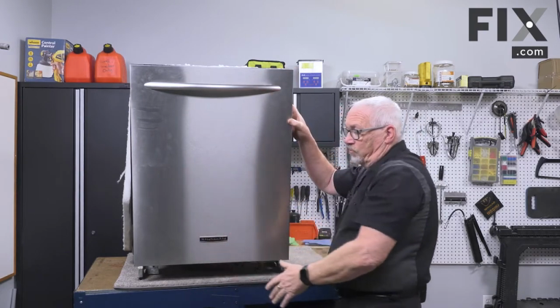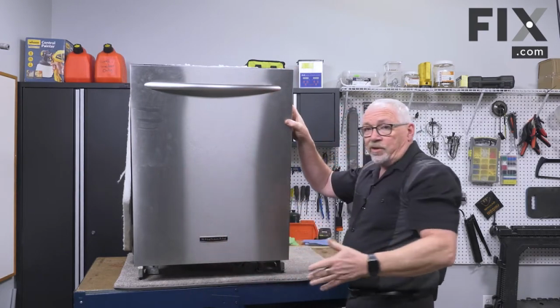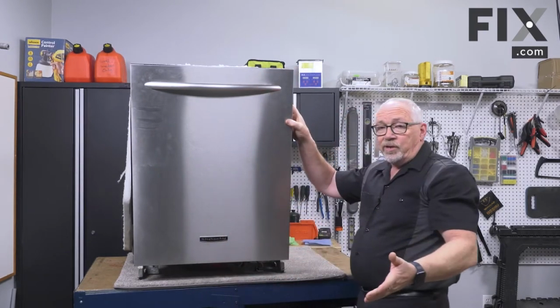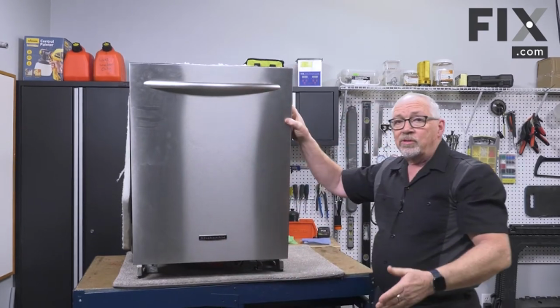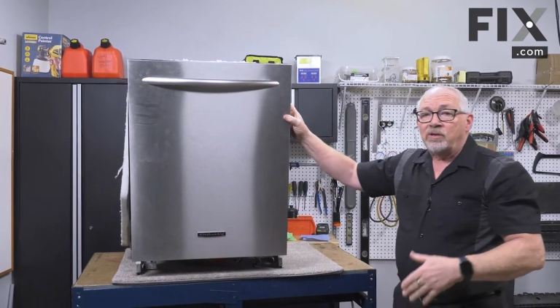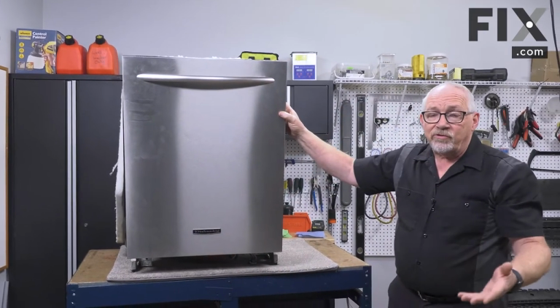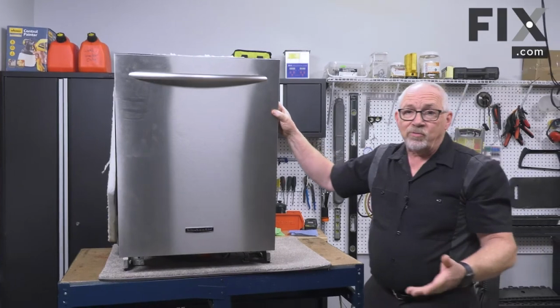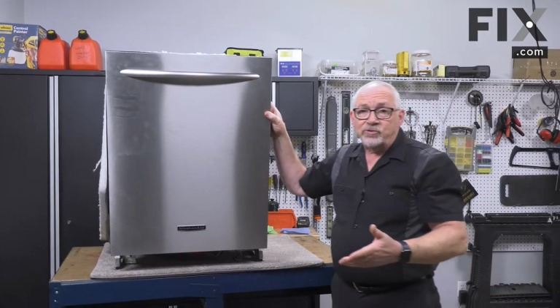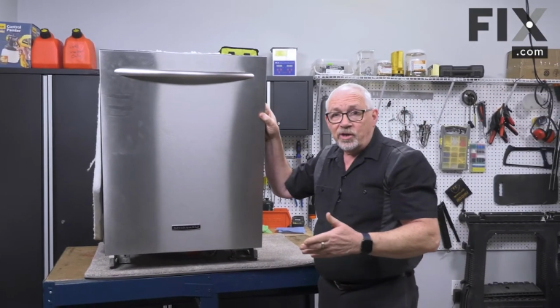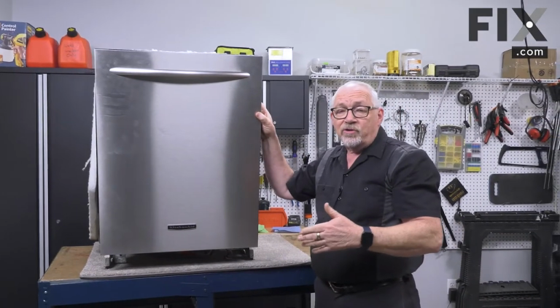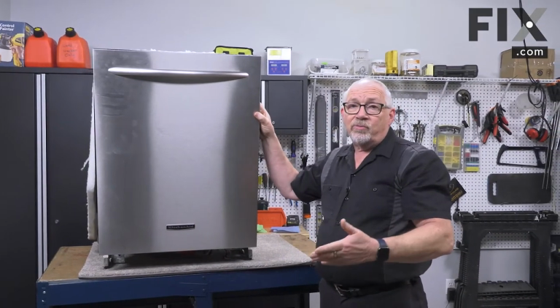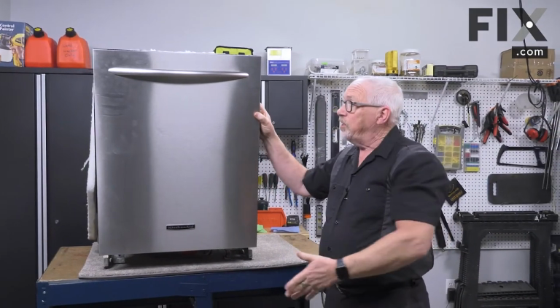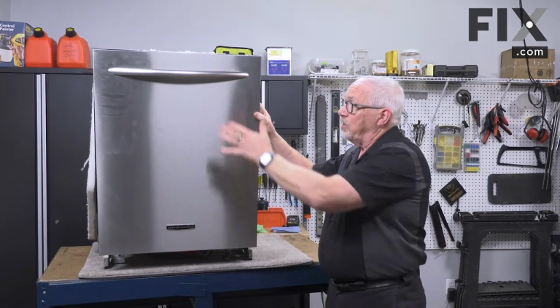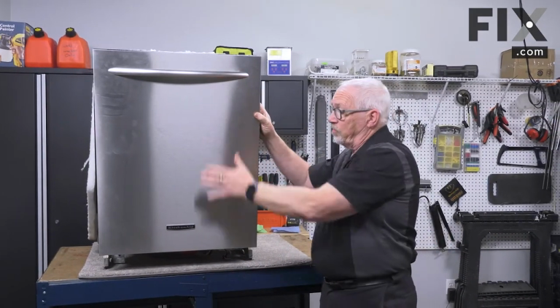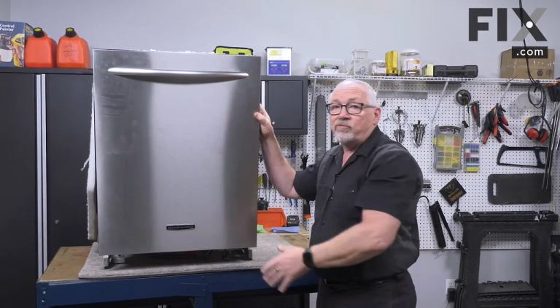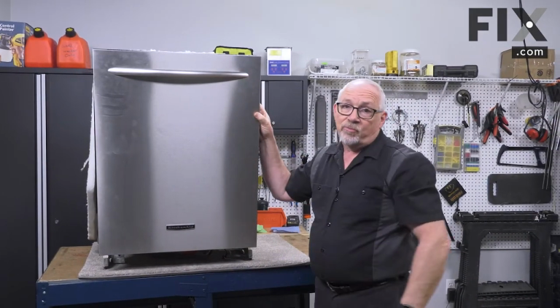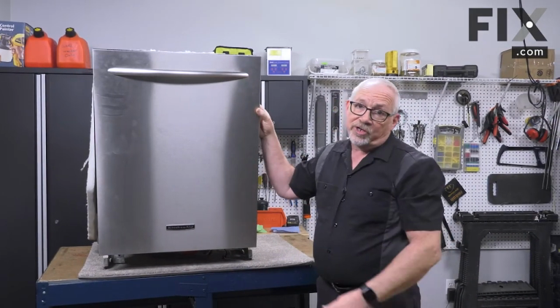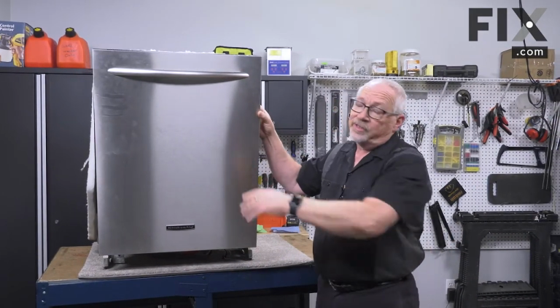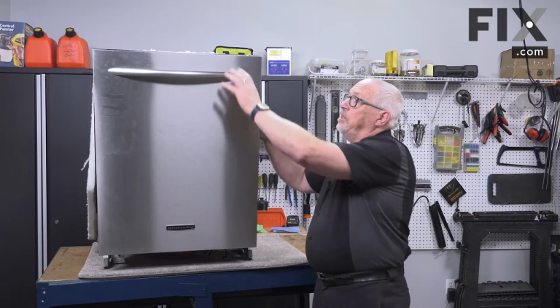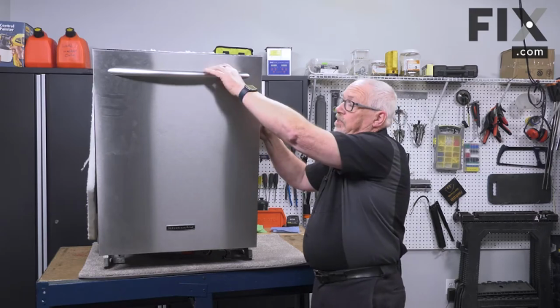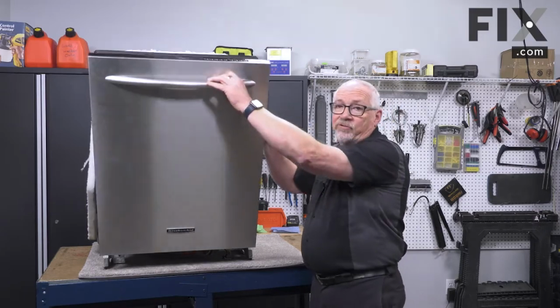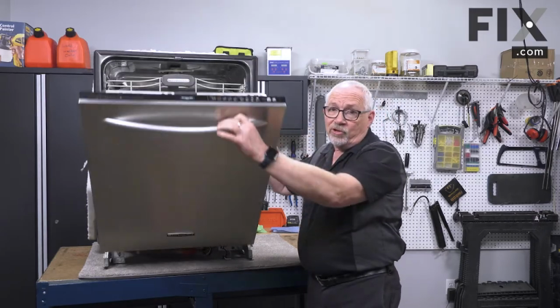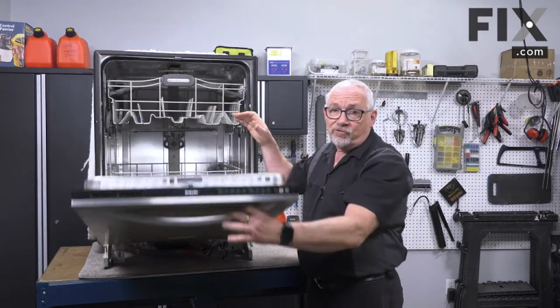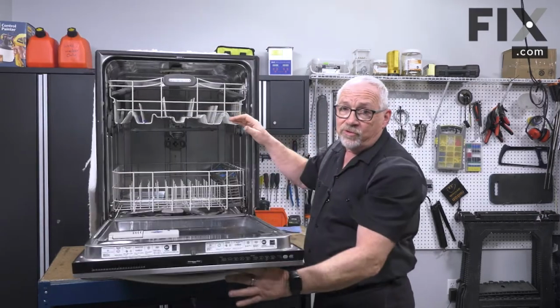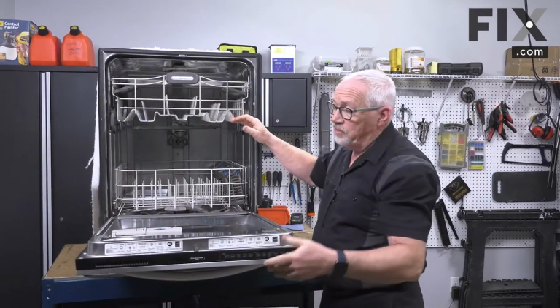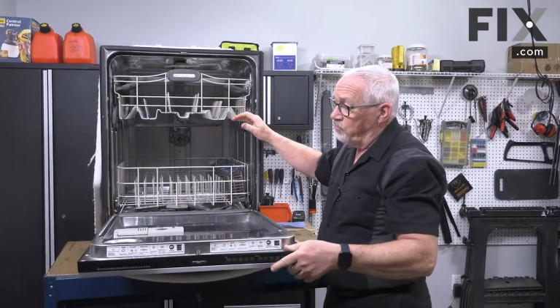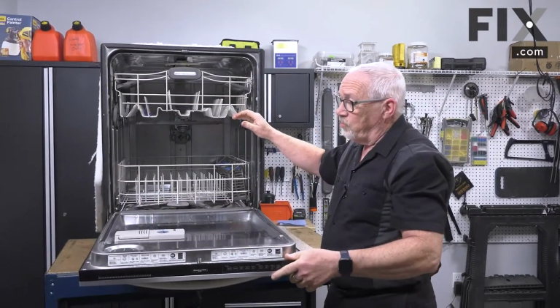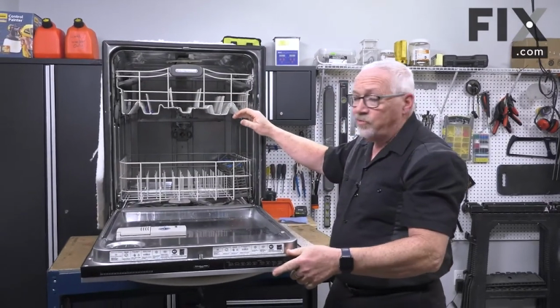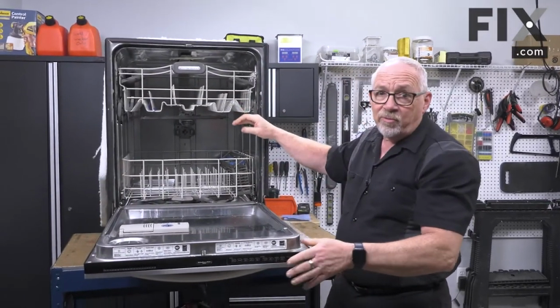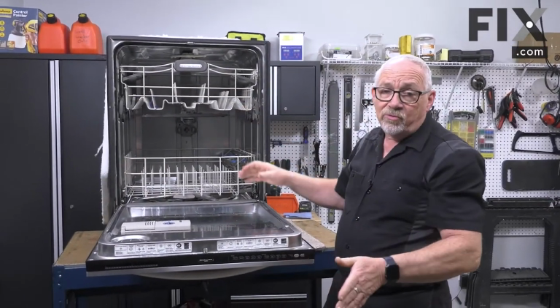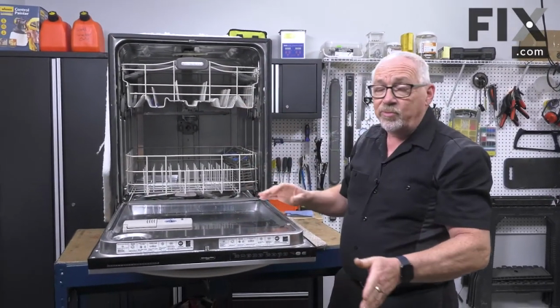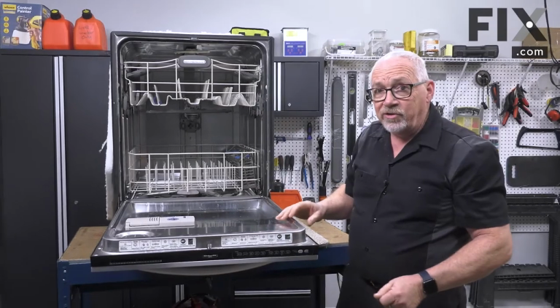Depending on your make and model you'll have to decide whether you're taking the entire front off or just a portion of it. In either case they're just held by screws, so just use the appropriate screwdriver to remove the screws and you'll be all set.